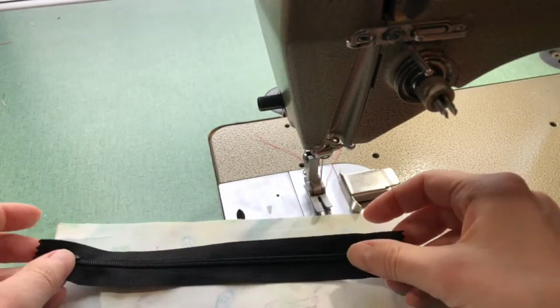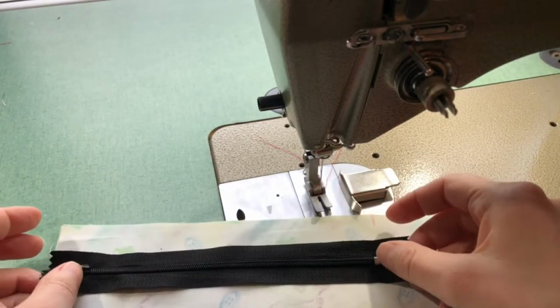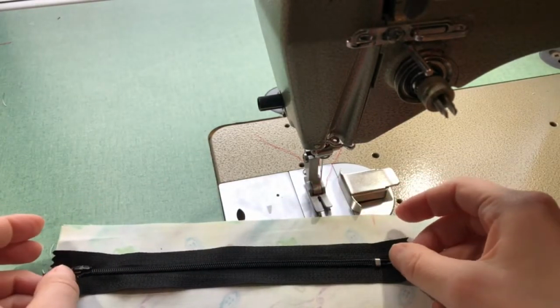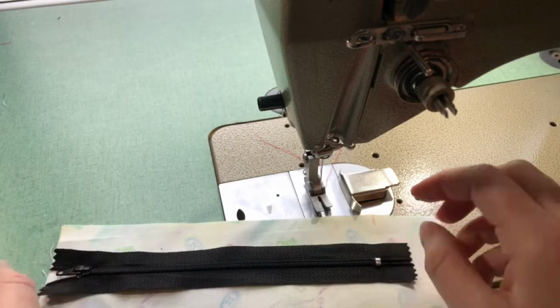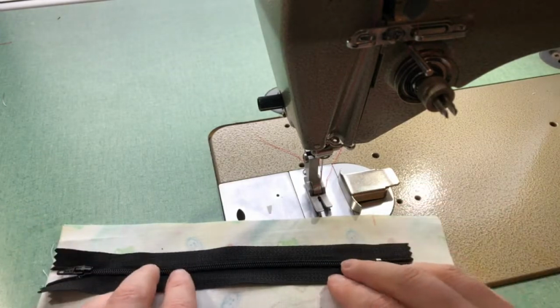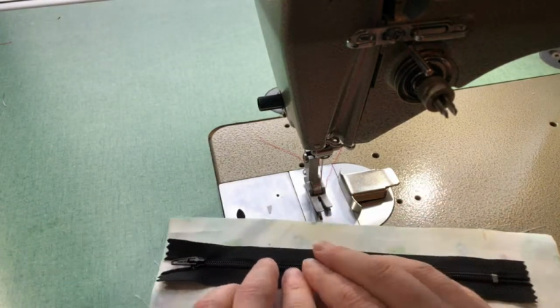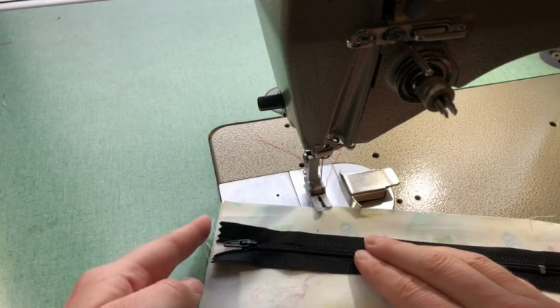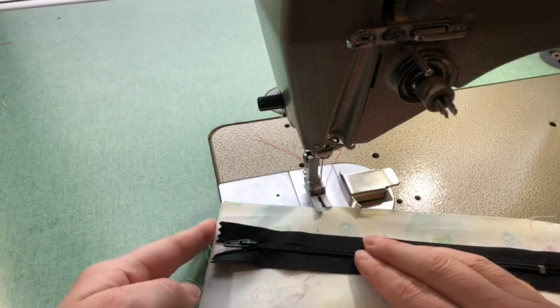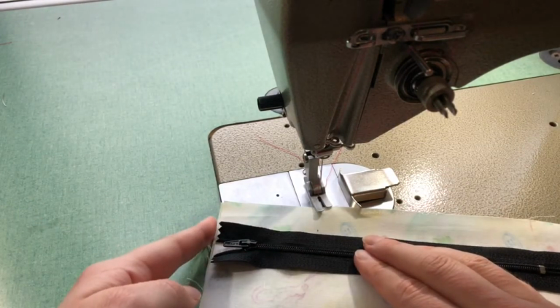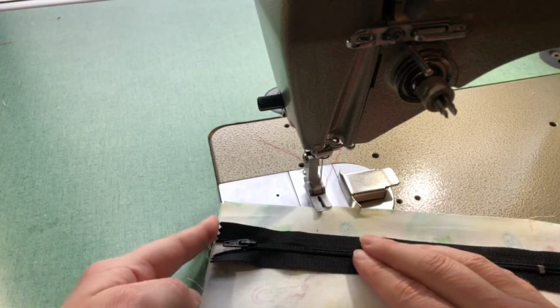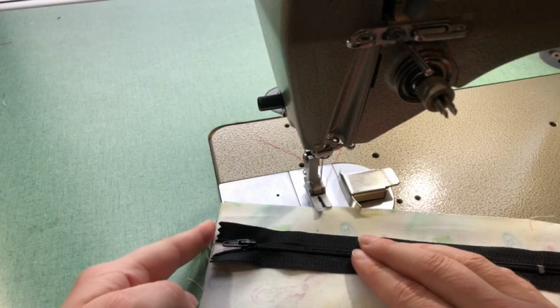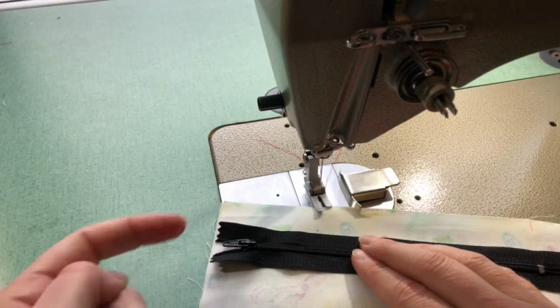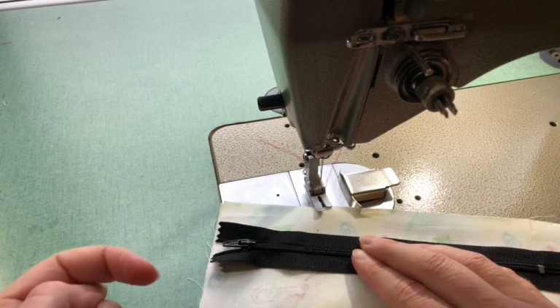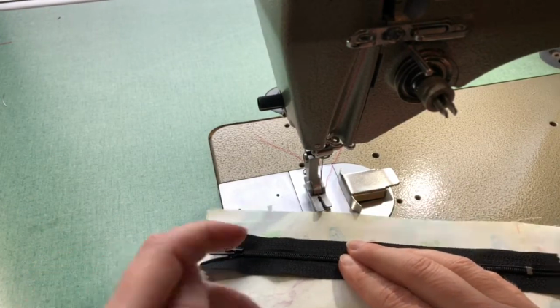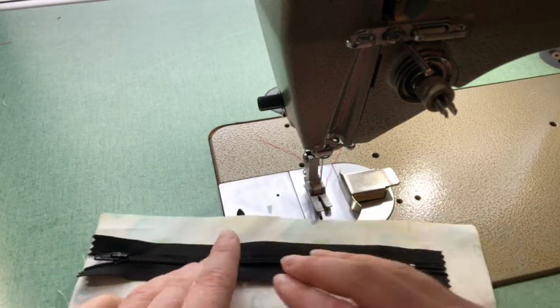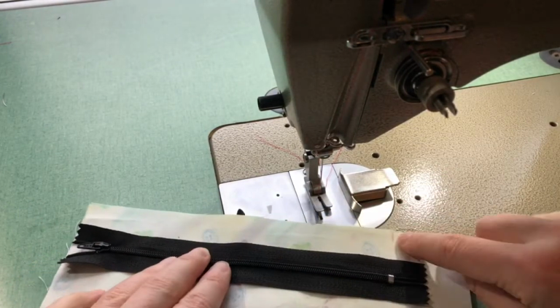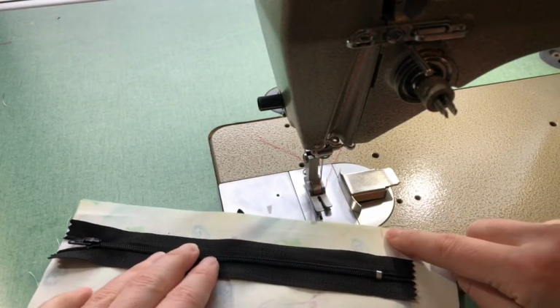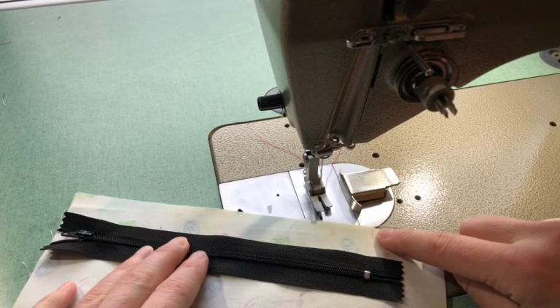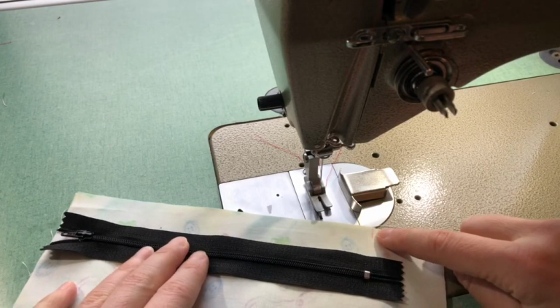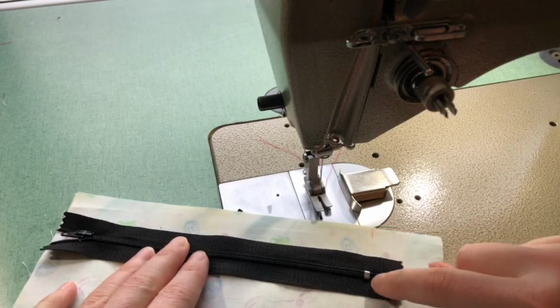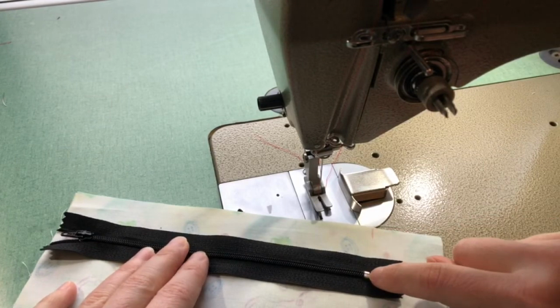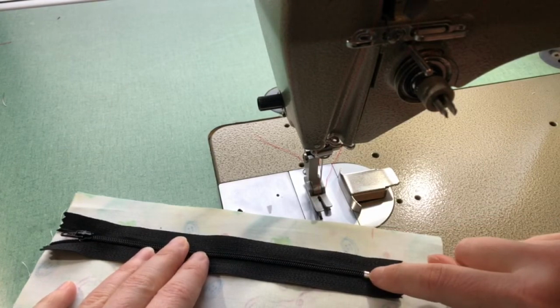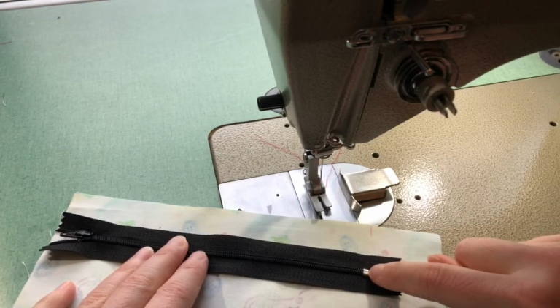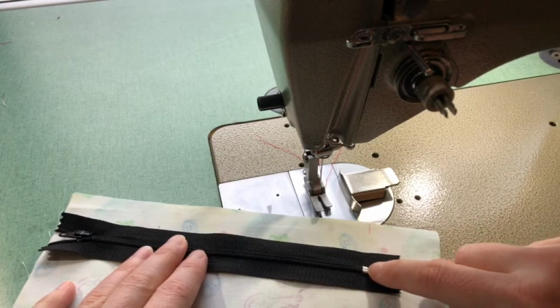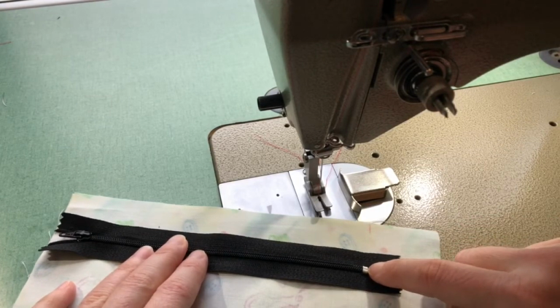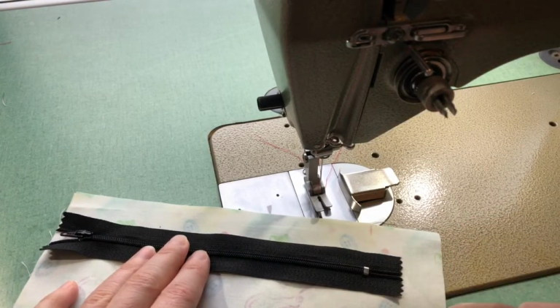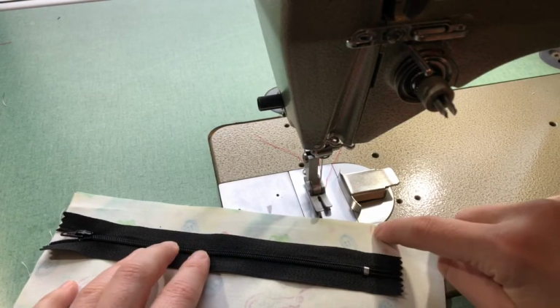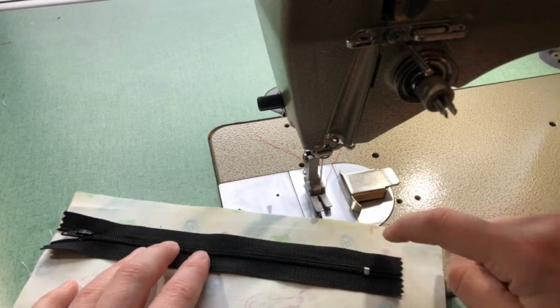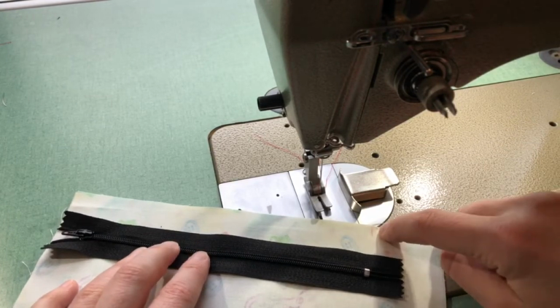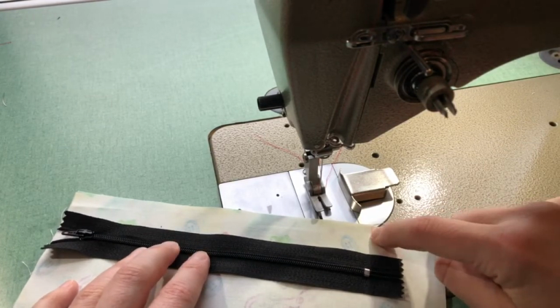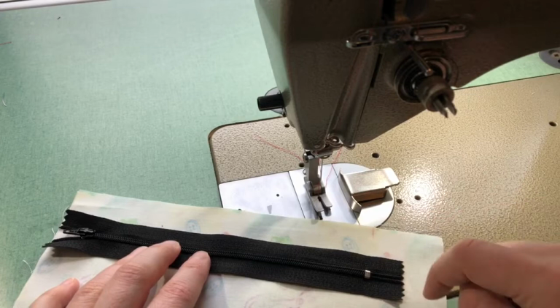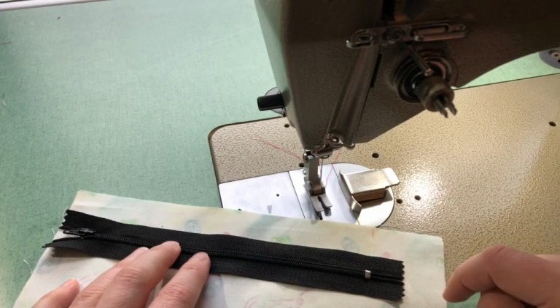With my zipper, I'm going to match up the top edge of my zipper tape with the top edge of my fabric. I've also given myself a chalk mark just below the zipper stopper at the end, so that you know when to transition your stitches.